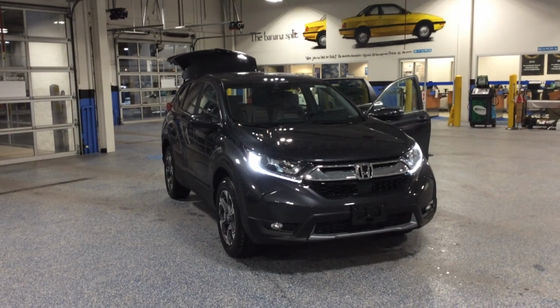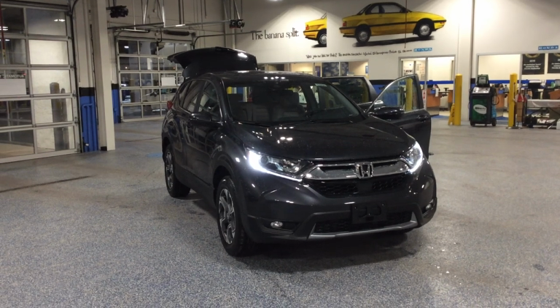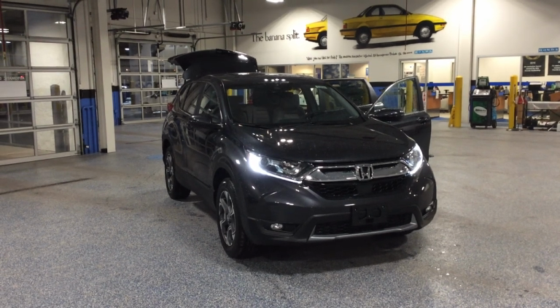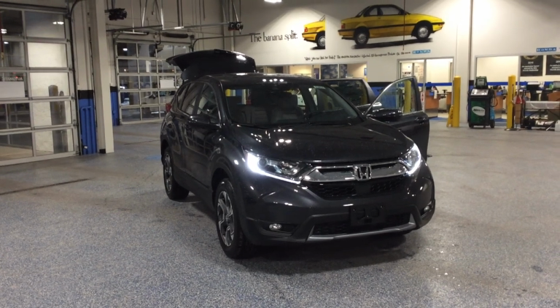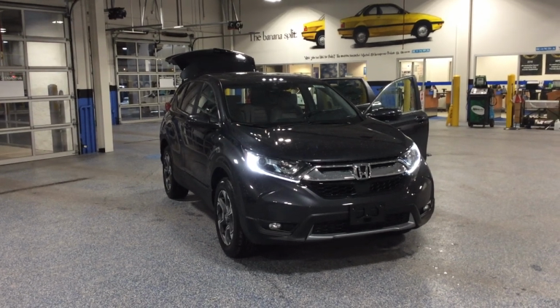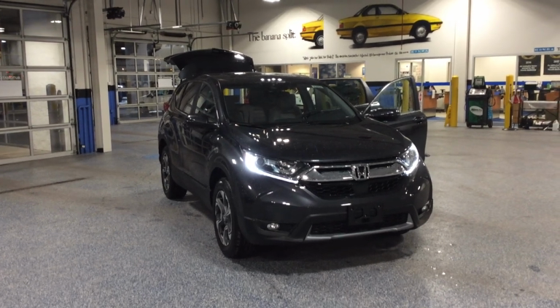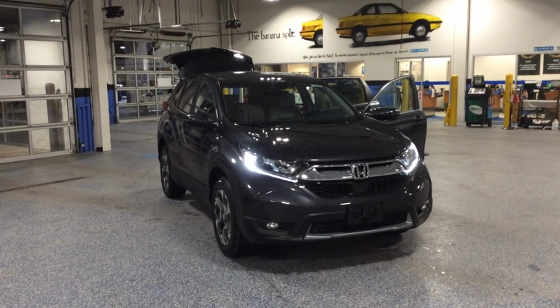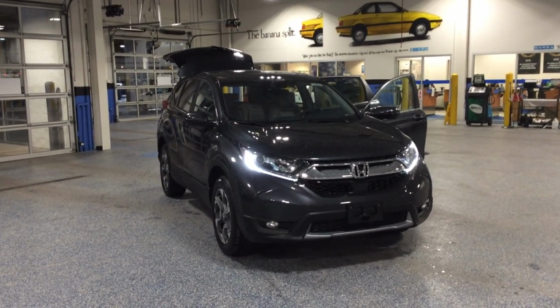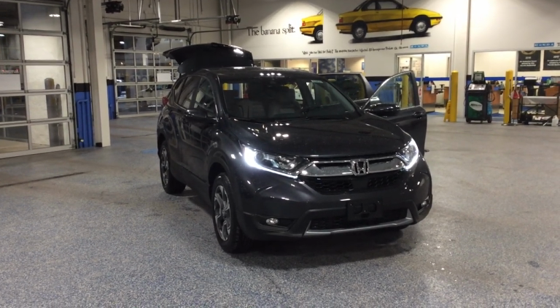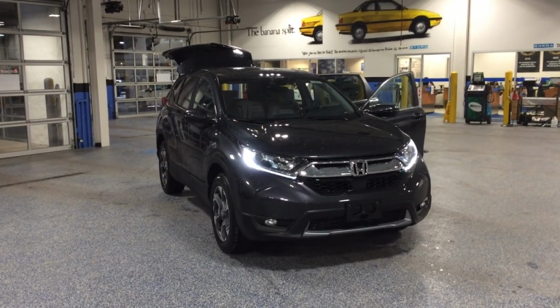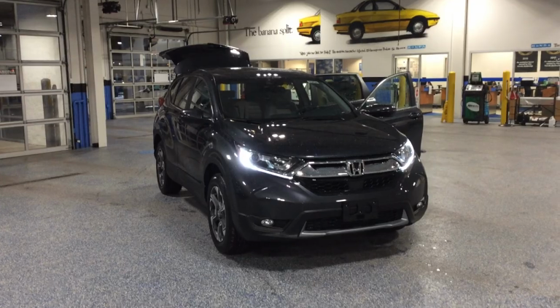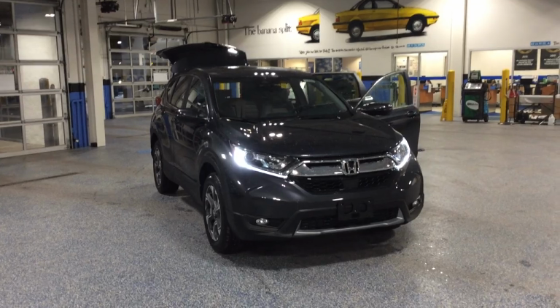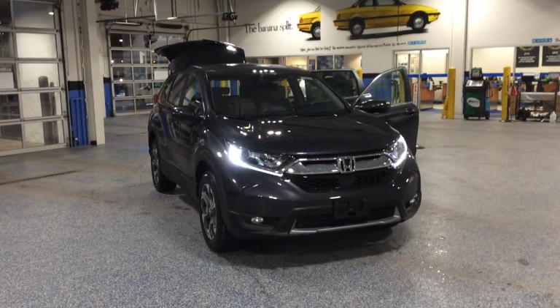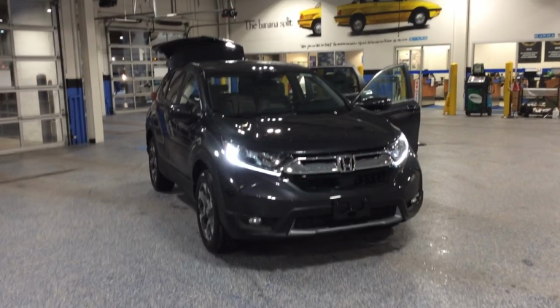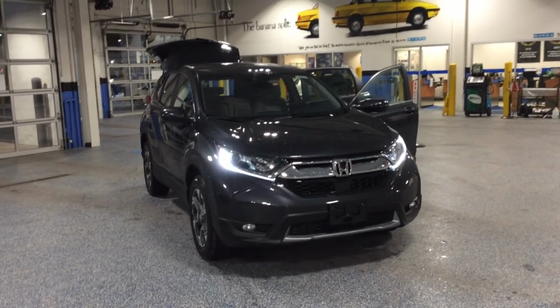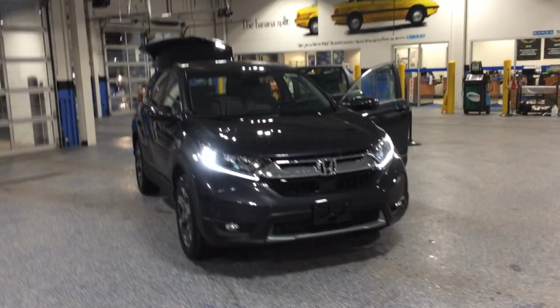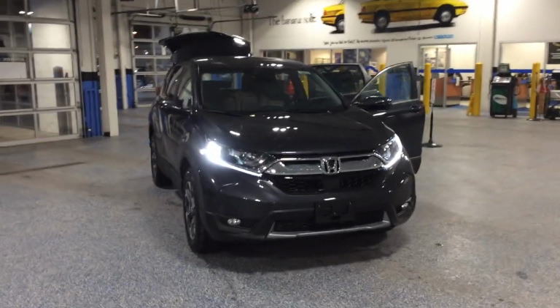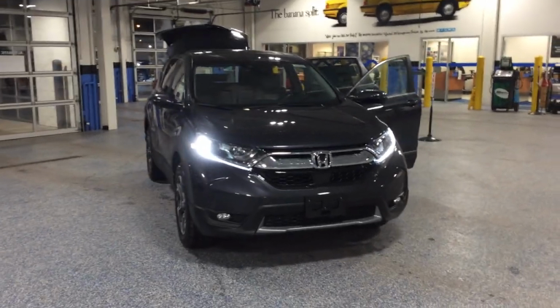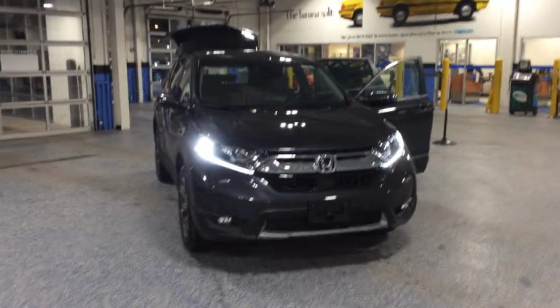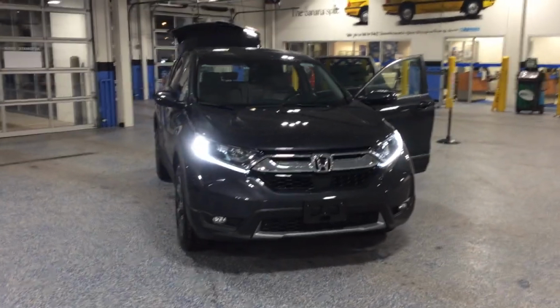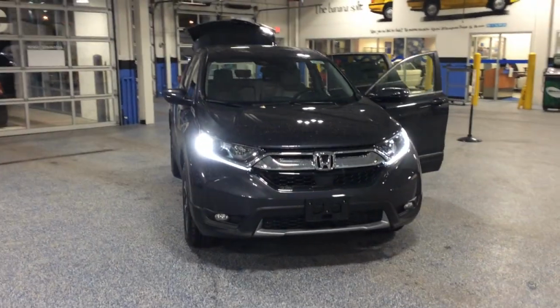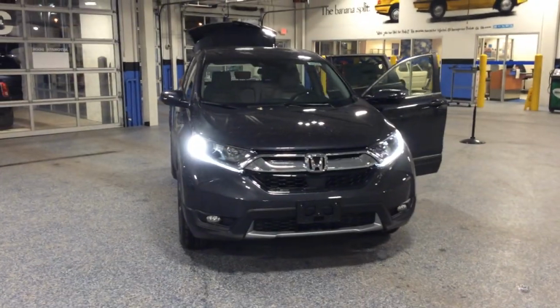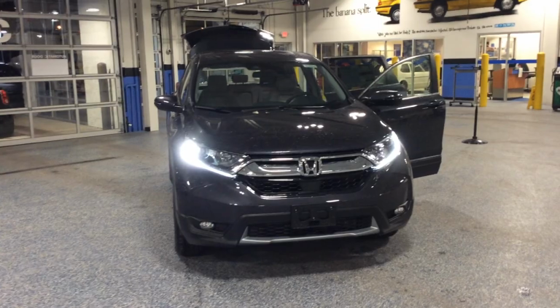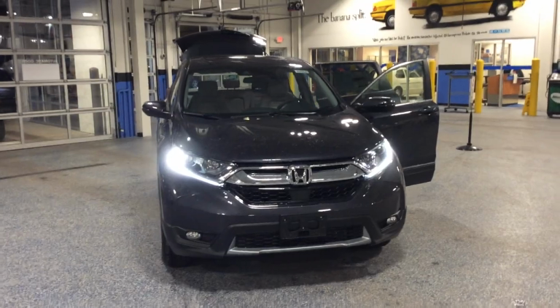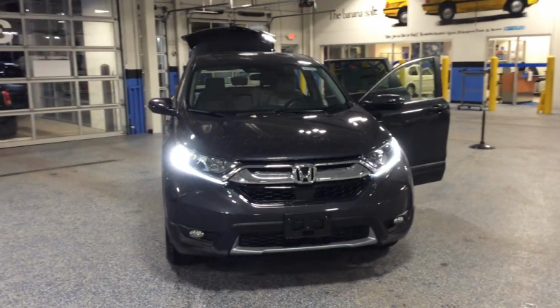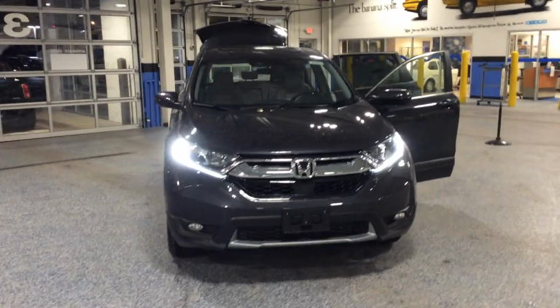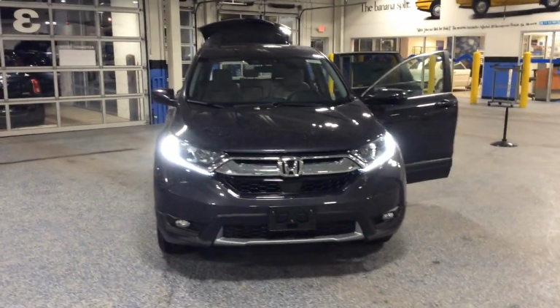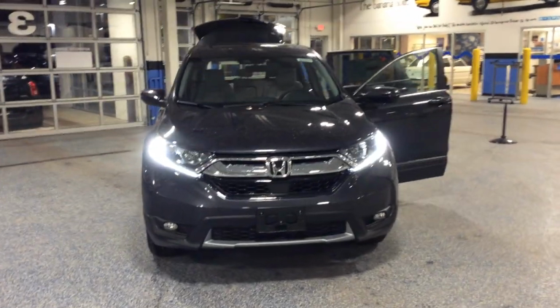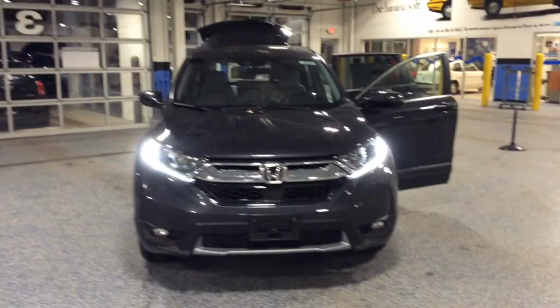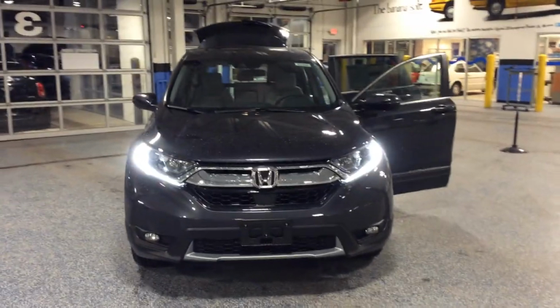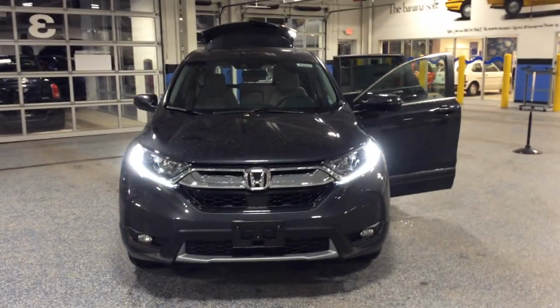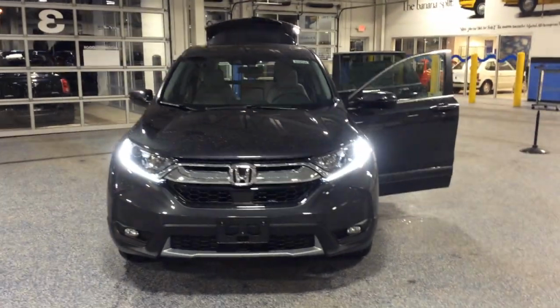Hi, this is Jonathan from Honda City. I just wanted to give everyone a quick look at this 2018 Honda CR-V EX. This vehicle comes standard with a 1.5-liter turbocharged motor and has available all-wheel drive.